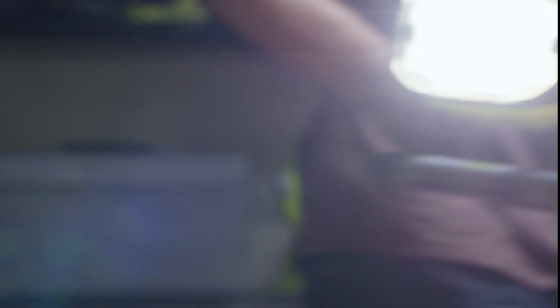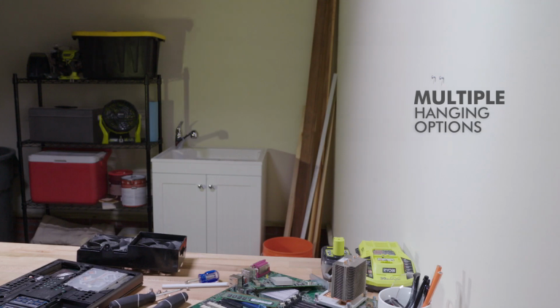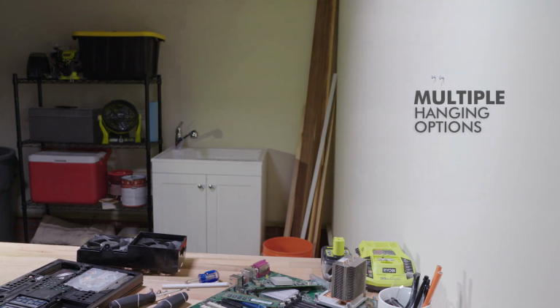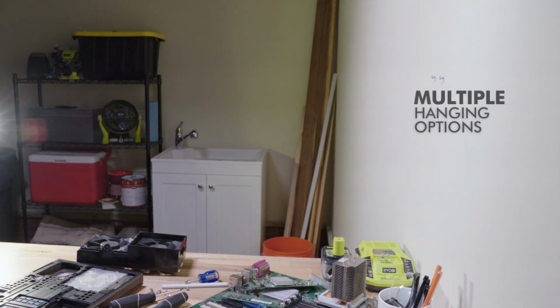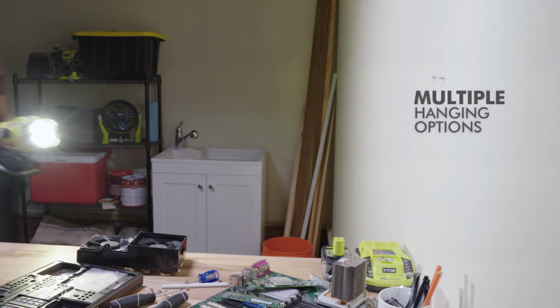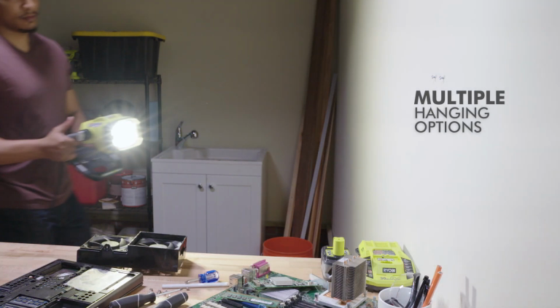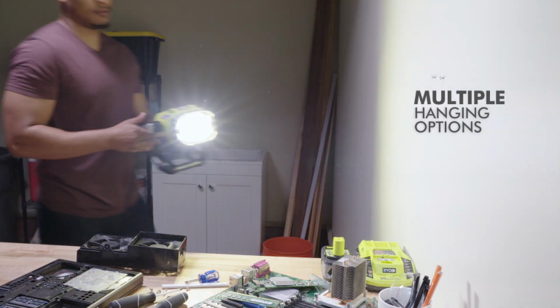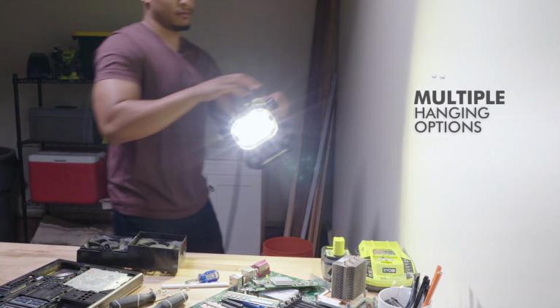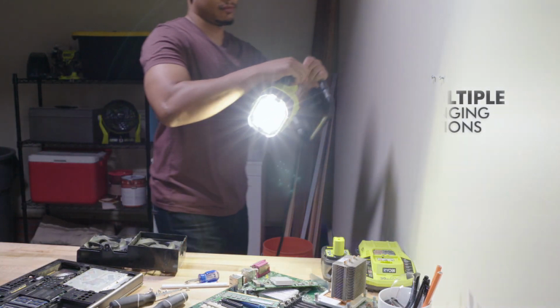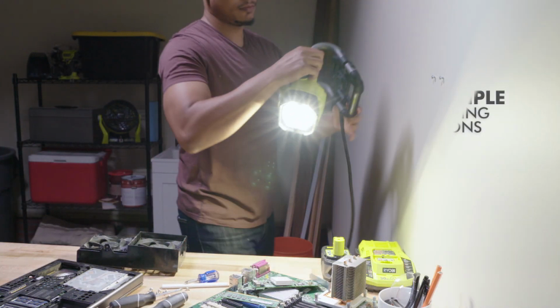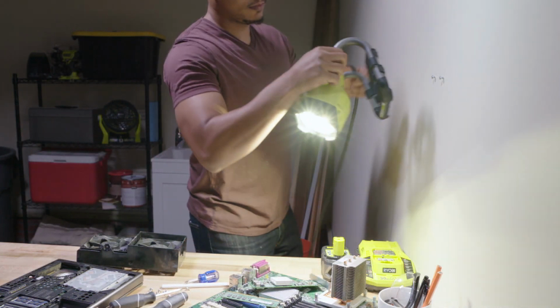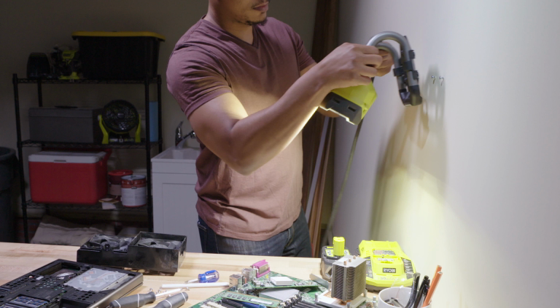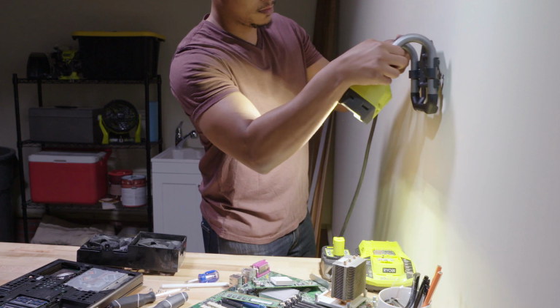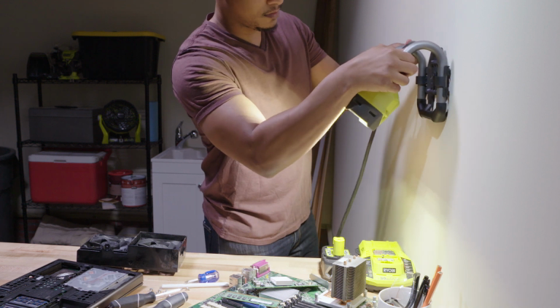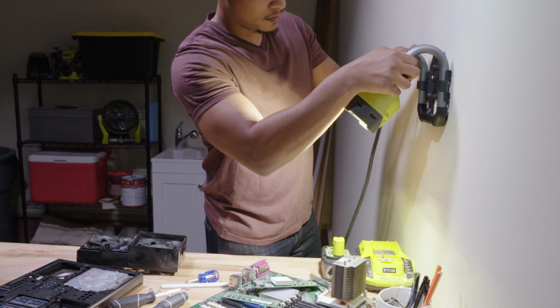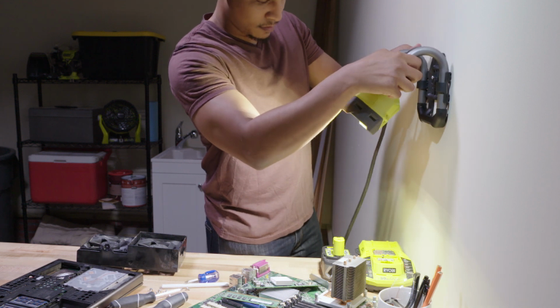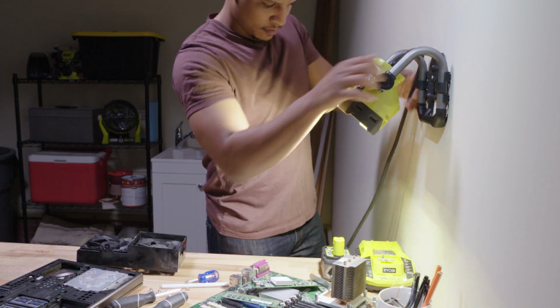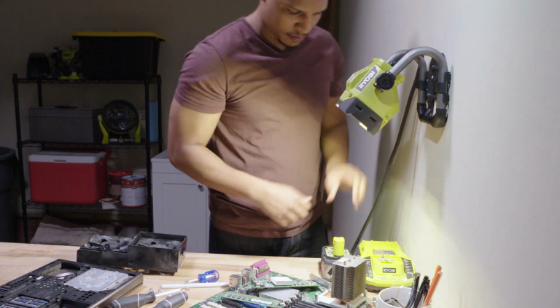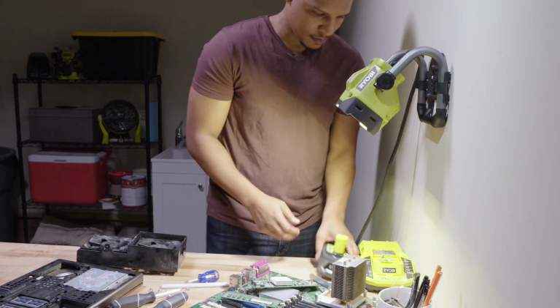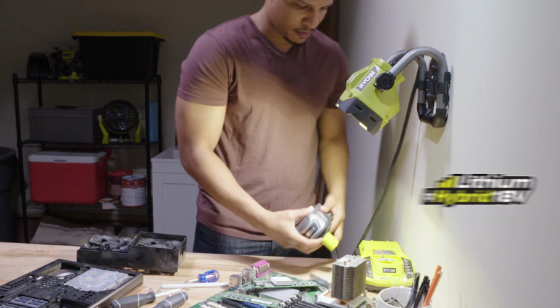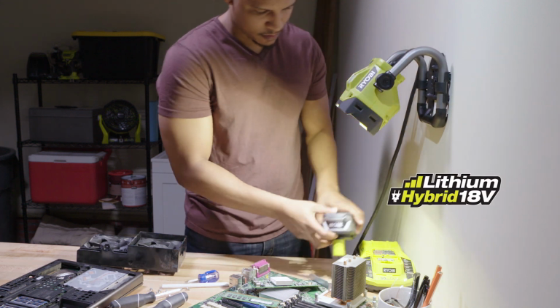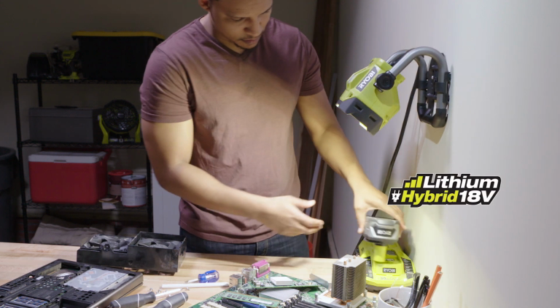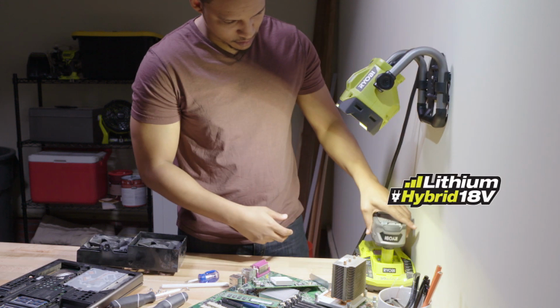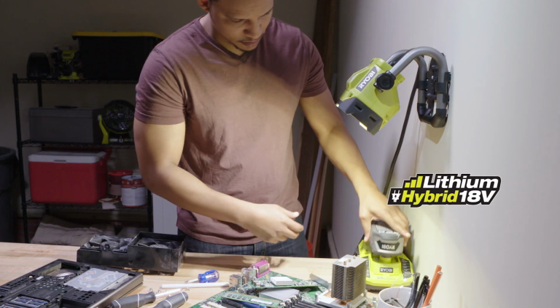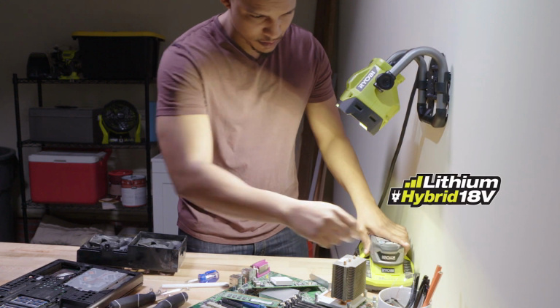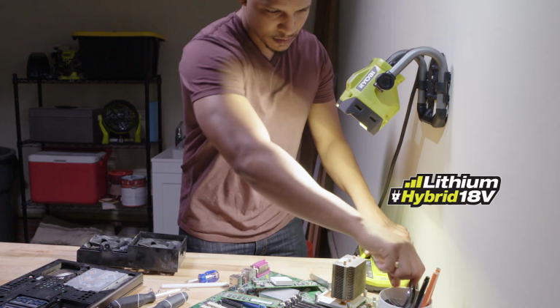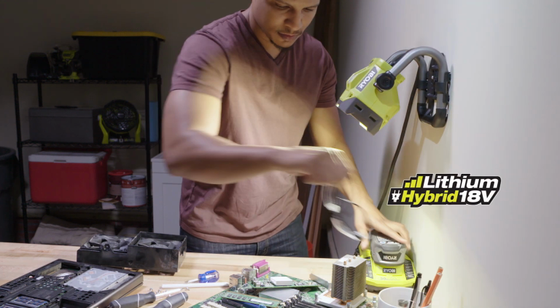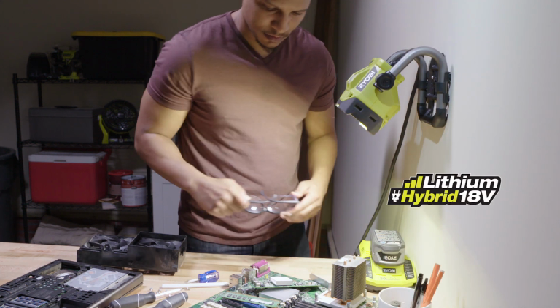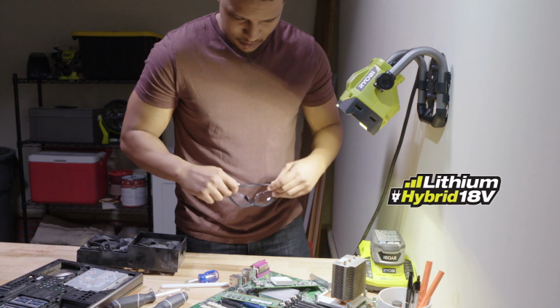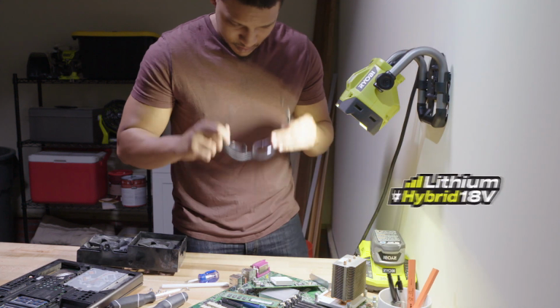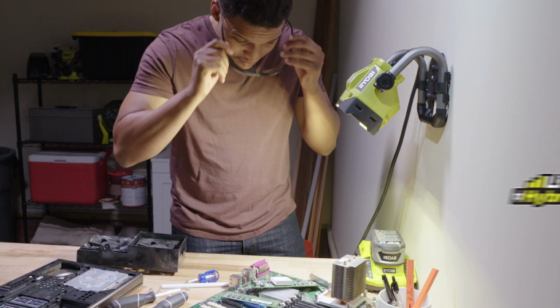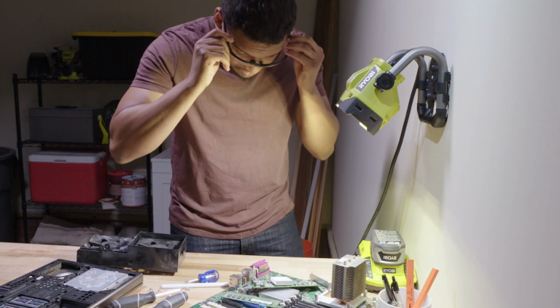Plug in and hang out for those projects that never end, because this light works with both an 18-volt OnePlus battery or an extension cord.